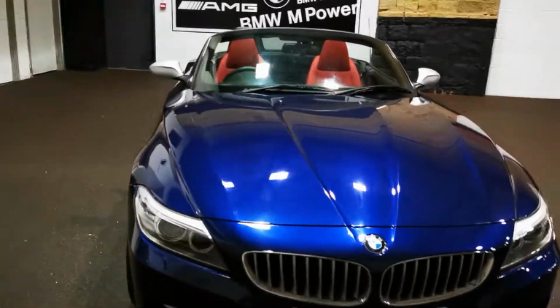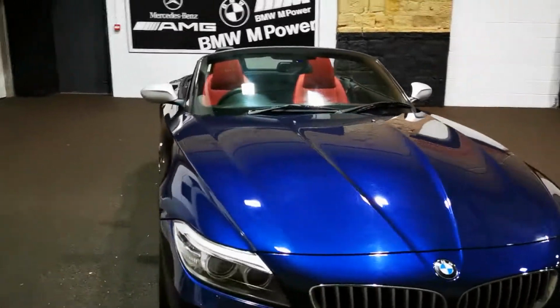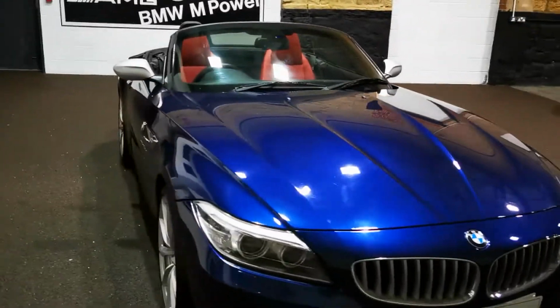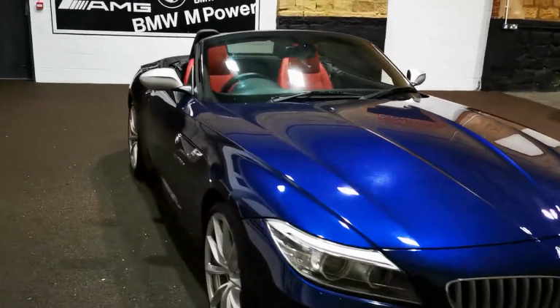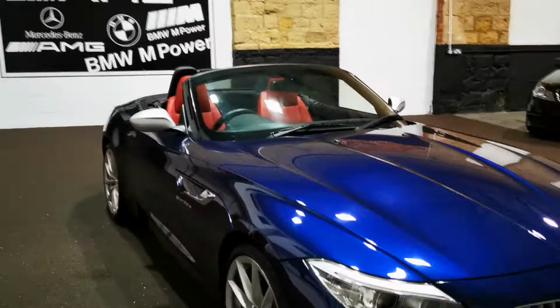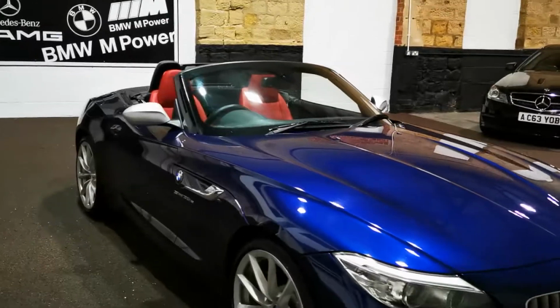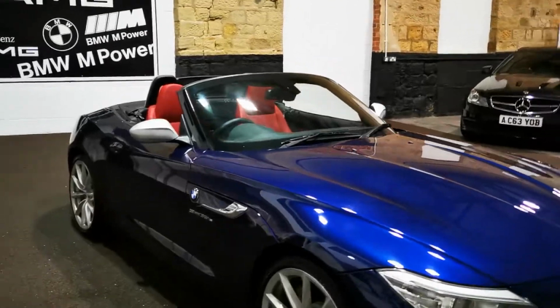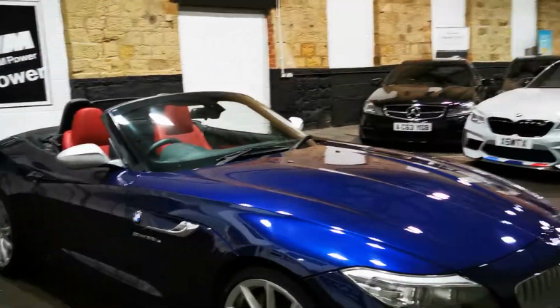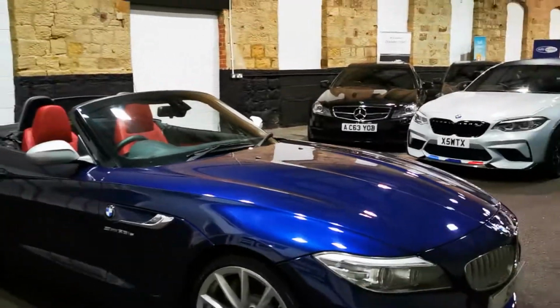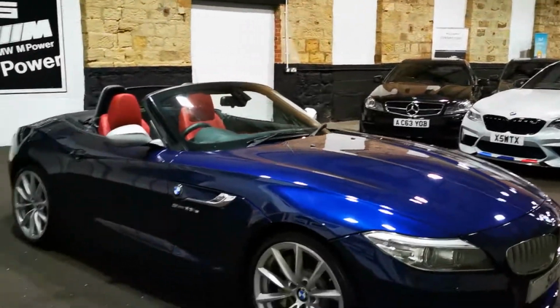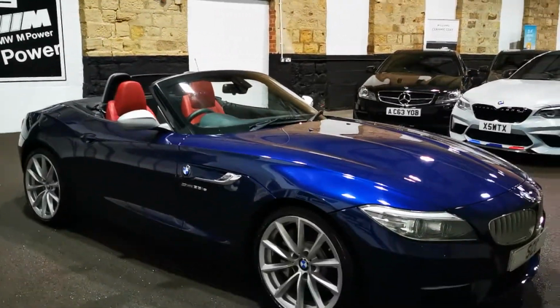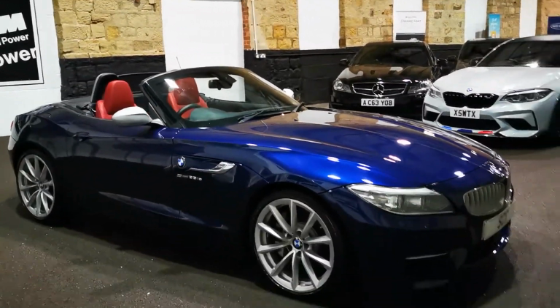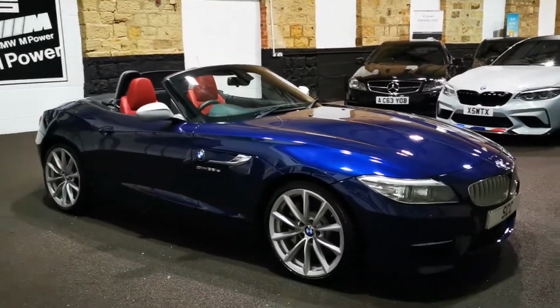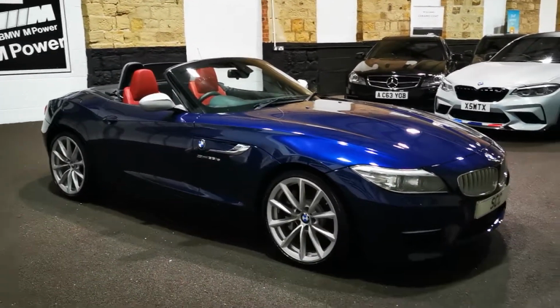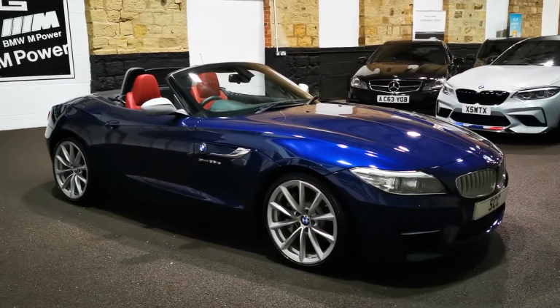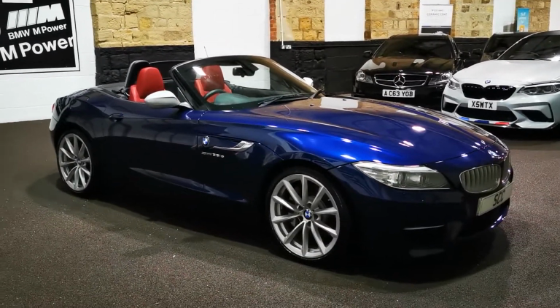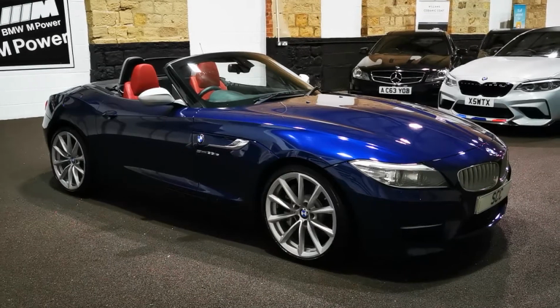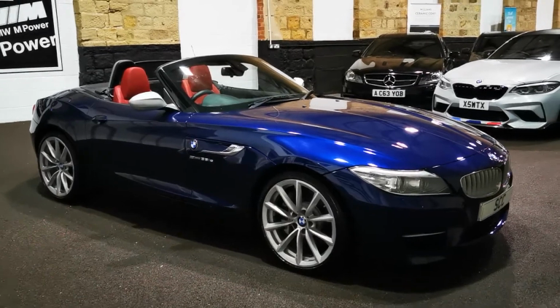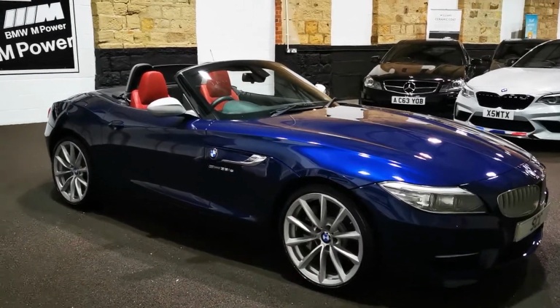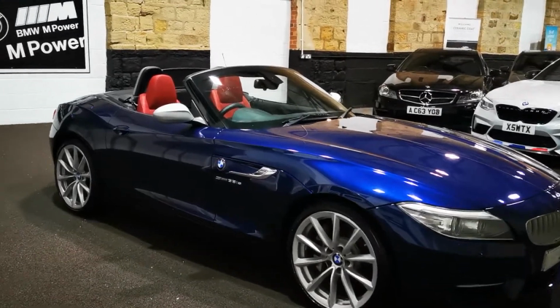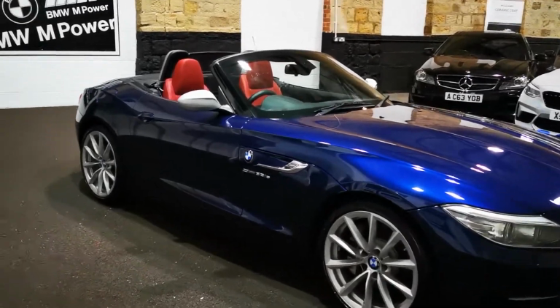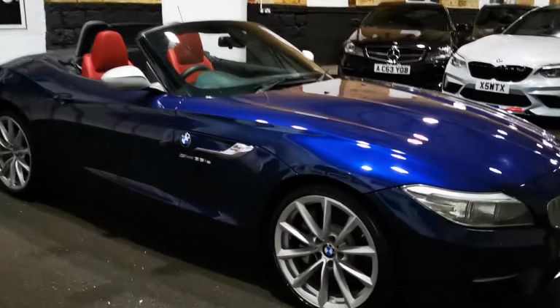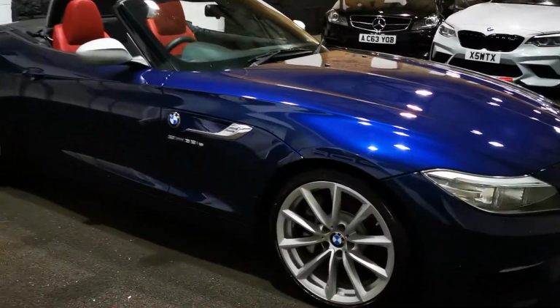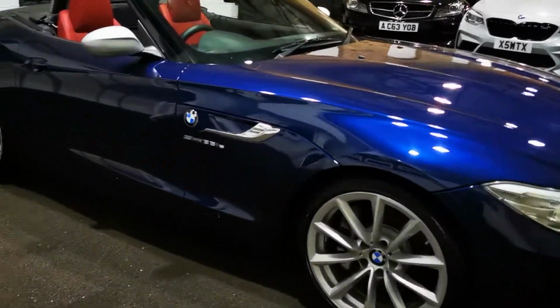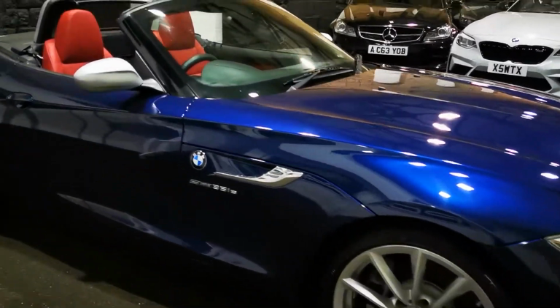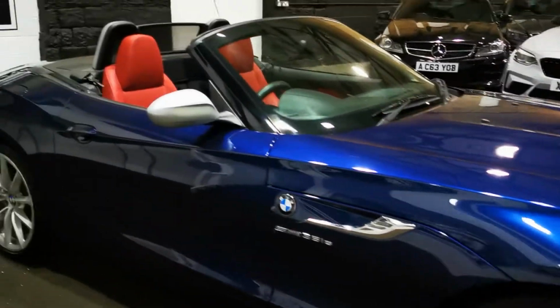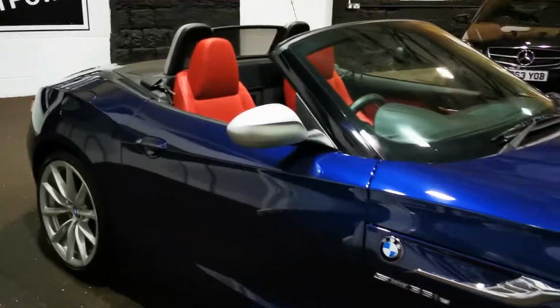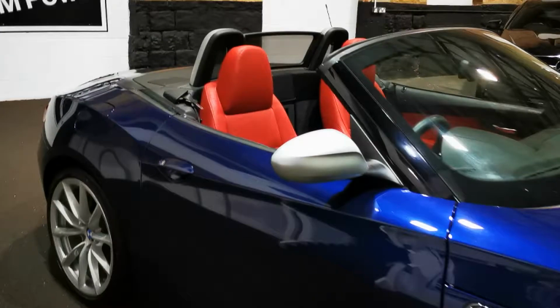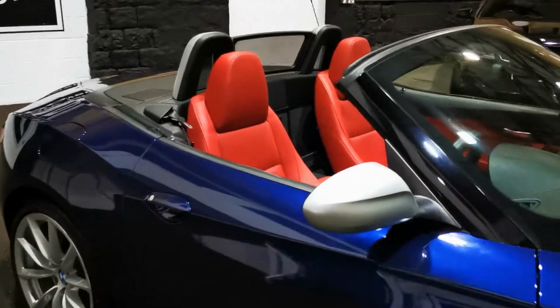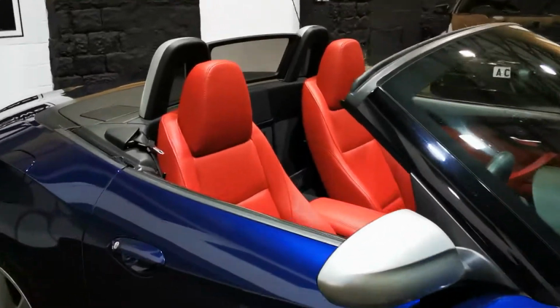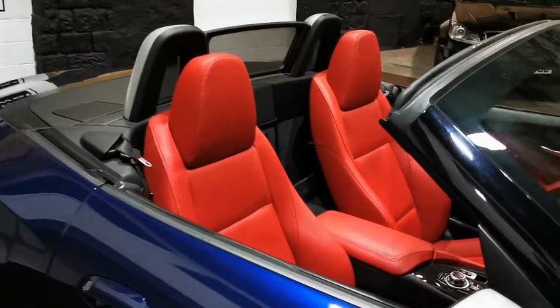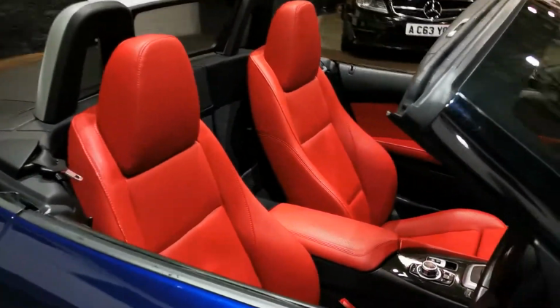Only just under 10,000 miles from new, which for a 4-year-old car is fantastic. It really is. Lovely condition as well. Upgraded 19s on these as well. Beautiful car — very high spec with the IS trim.